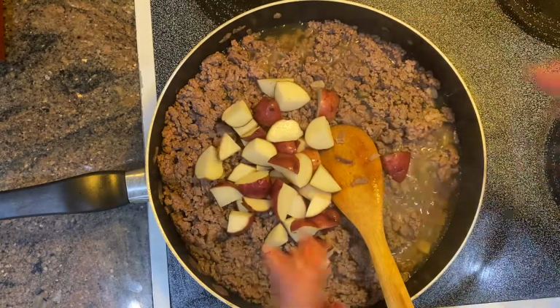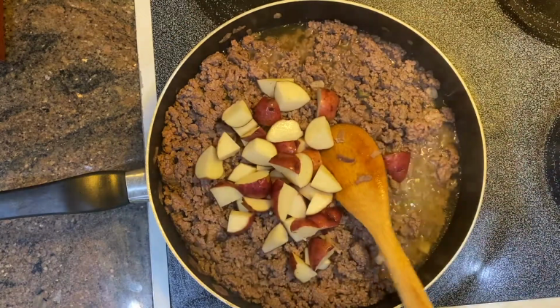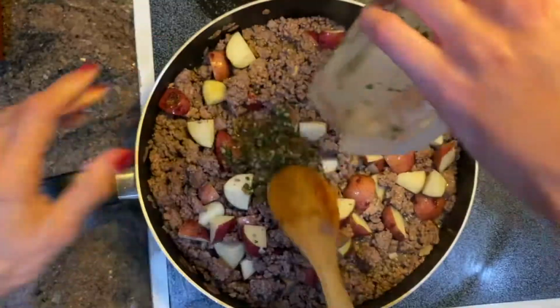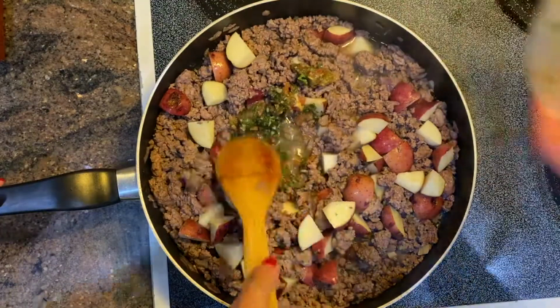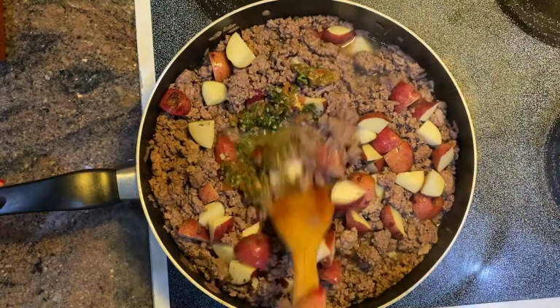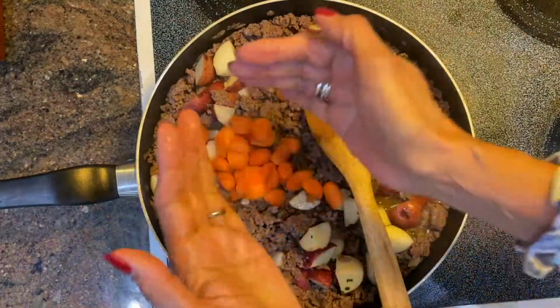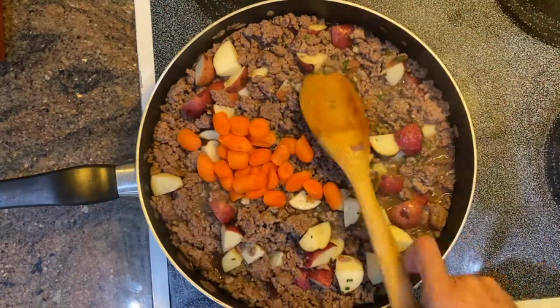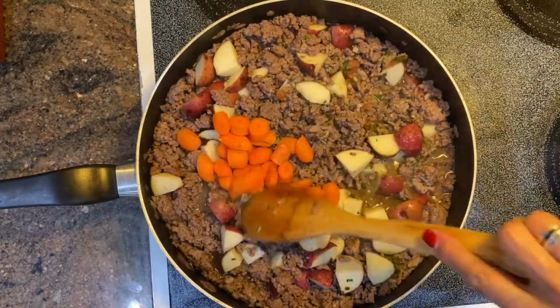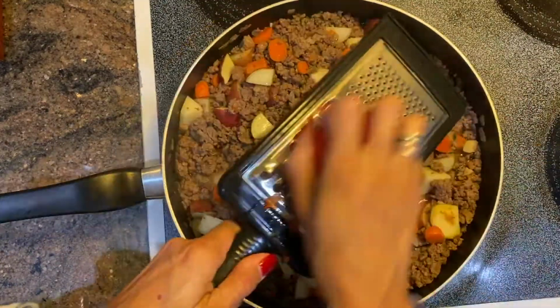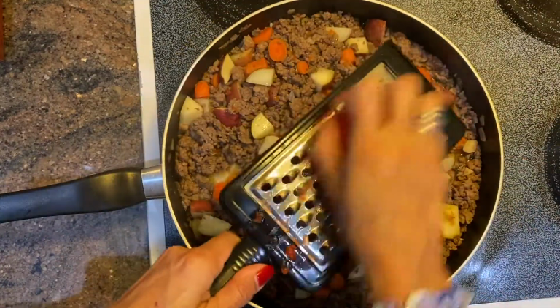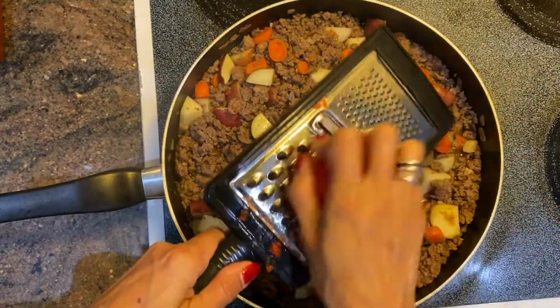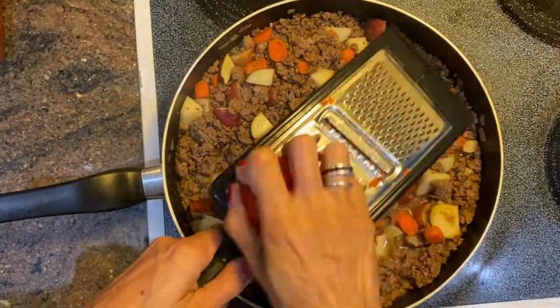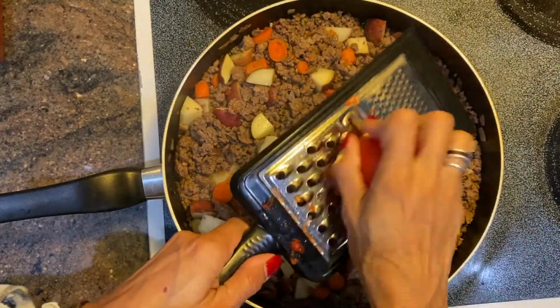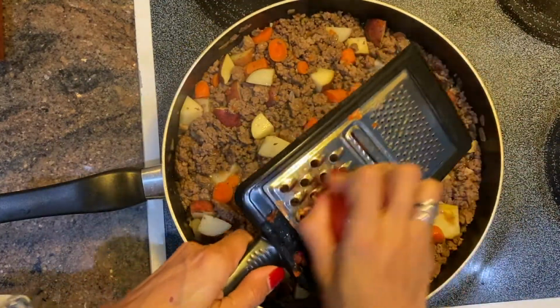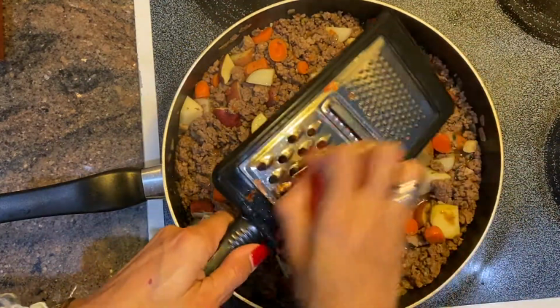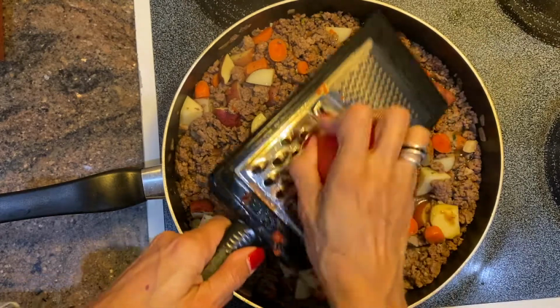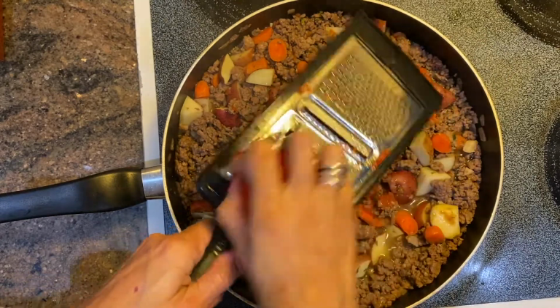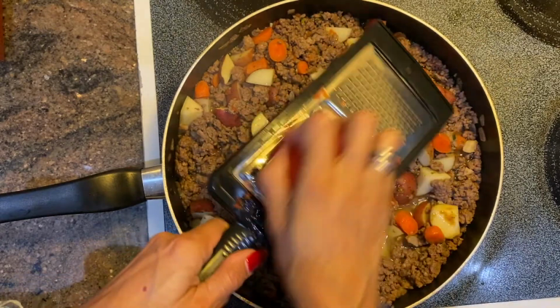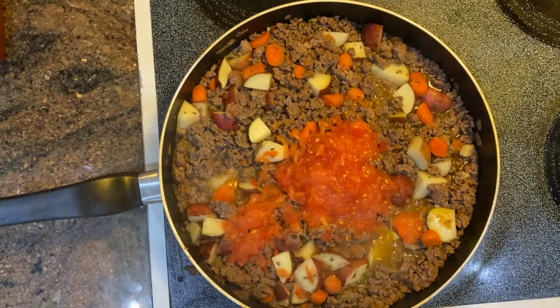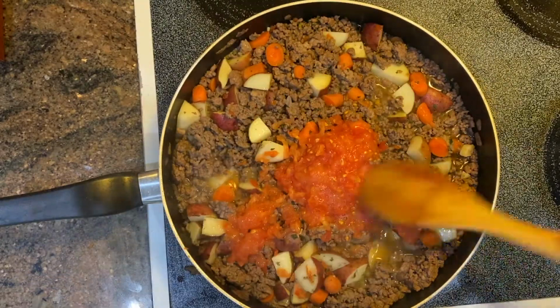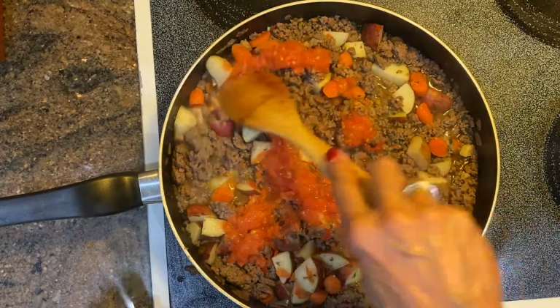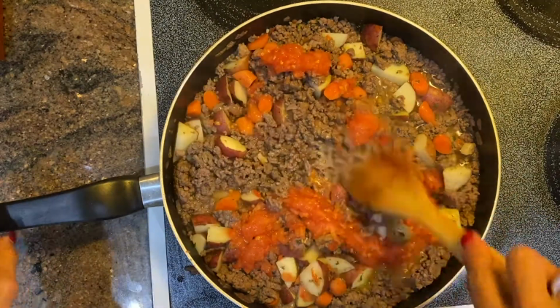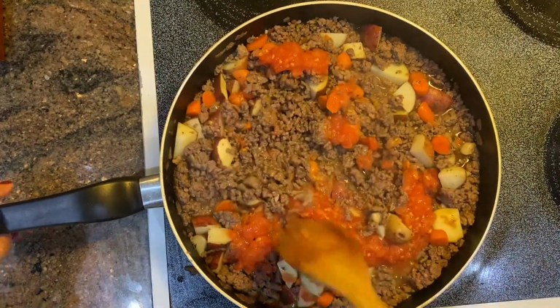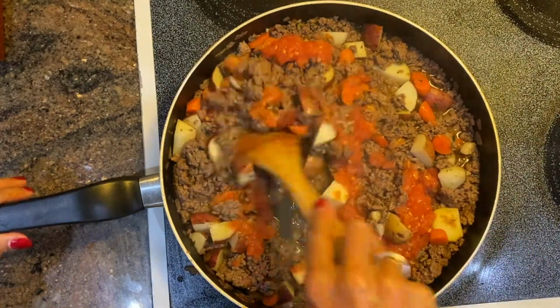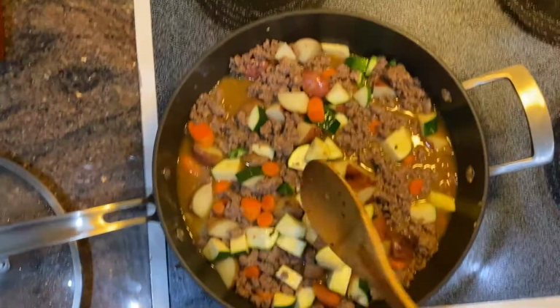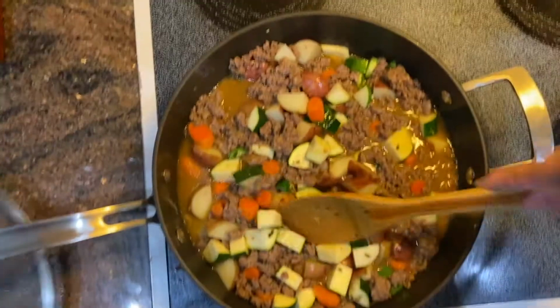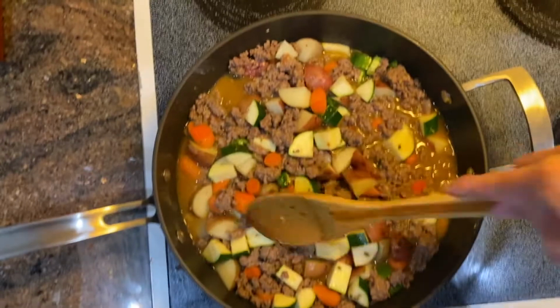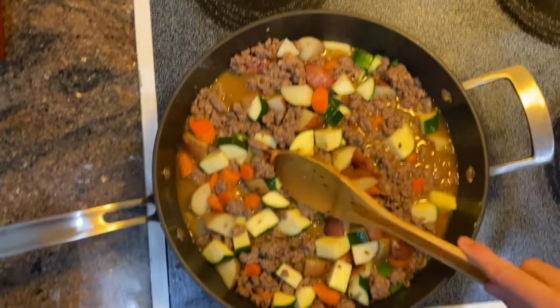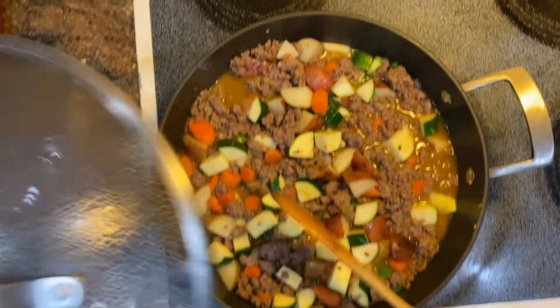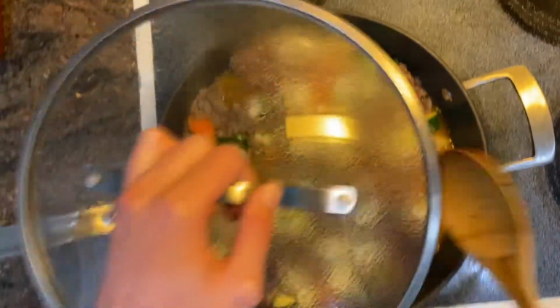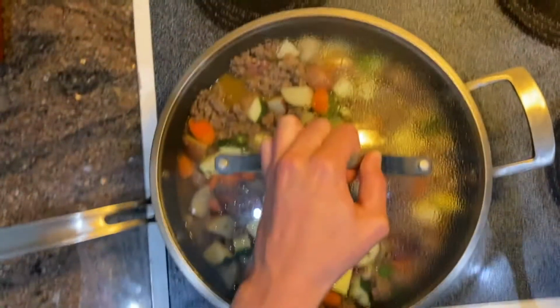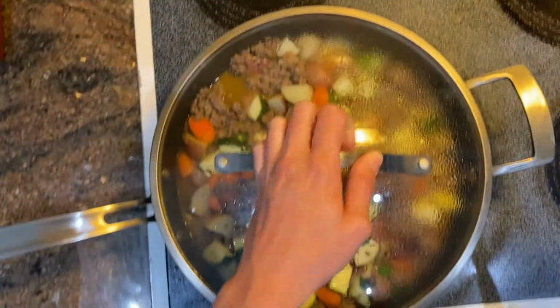Add the potatoes, the sofrito, carrots, and diced tomatoes. If you don't have any diced tomatoes, a trick is to grate the tomatoes. Let it simmer until the liquid has reduced, around 5 to 10 minutes. Add the zucchini, cover, and cook for 5 minutes.